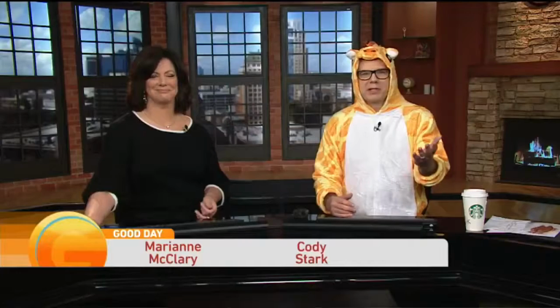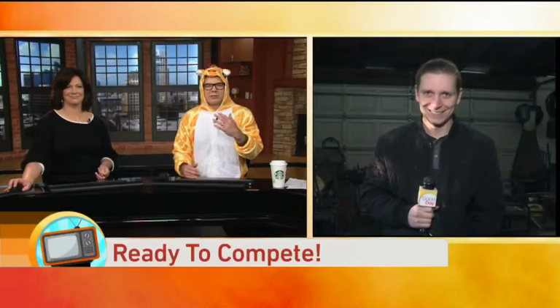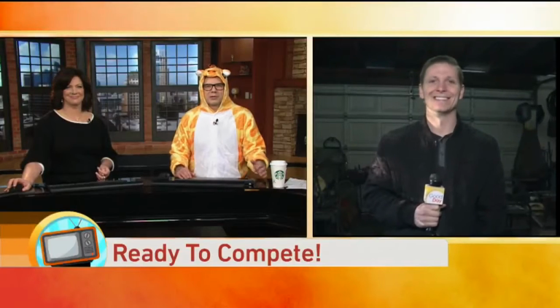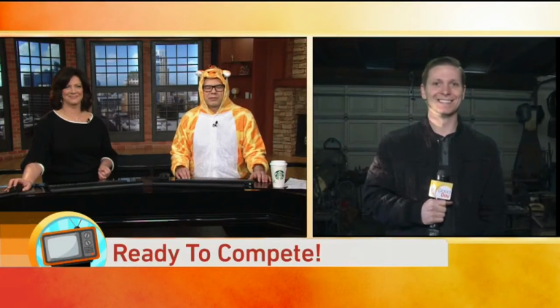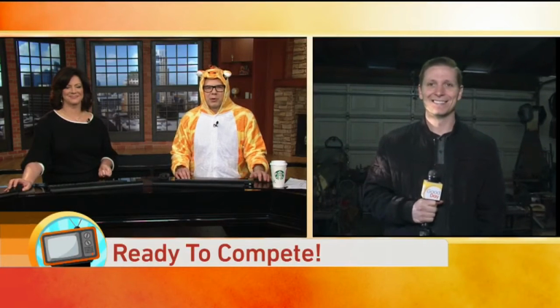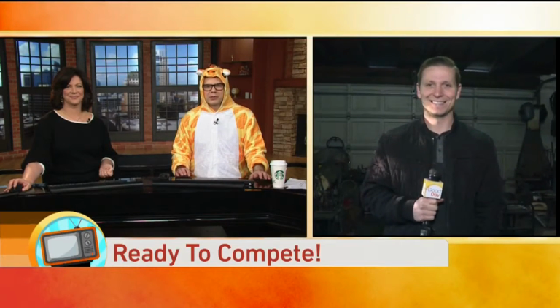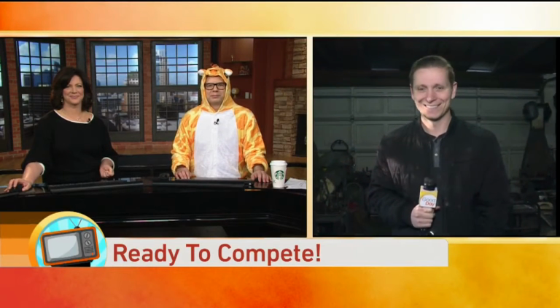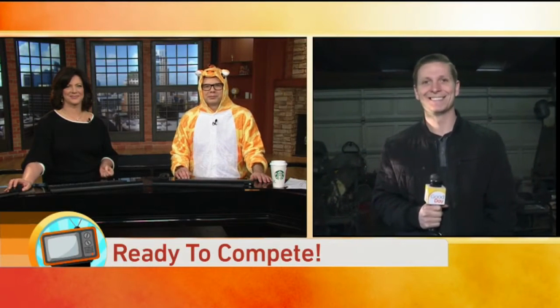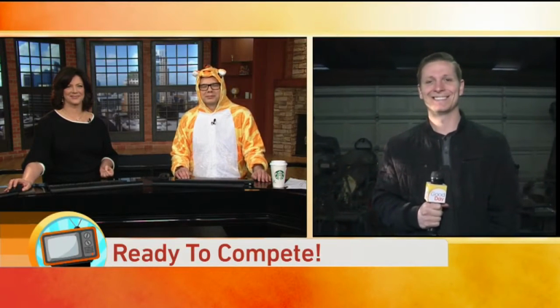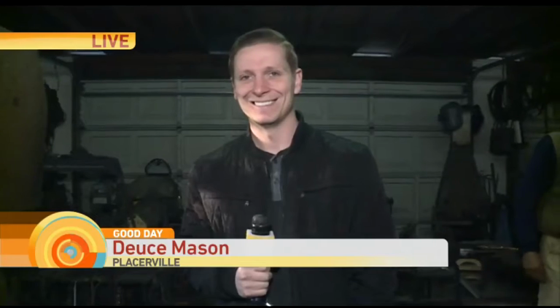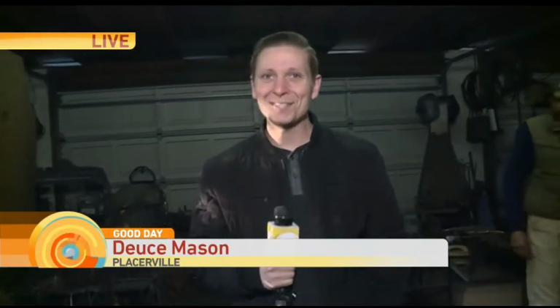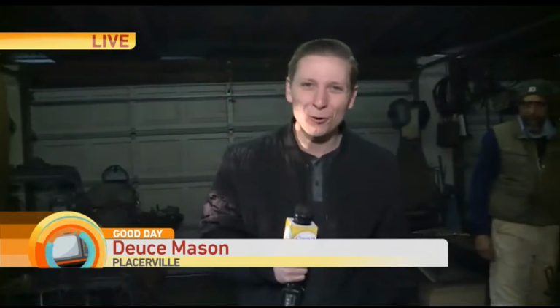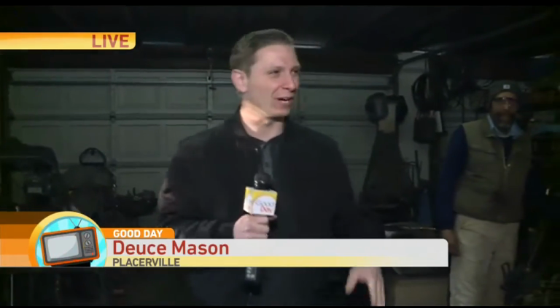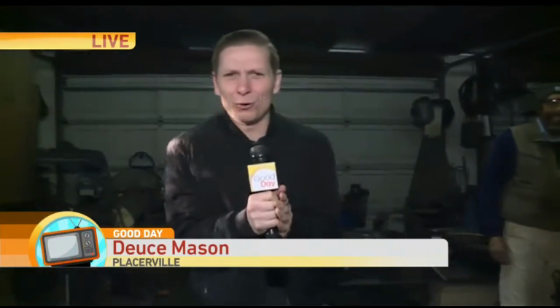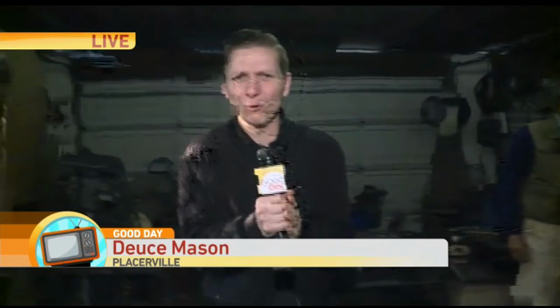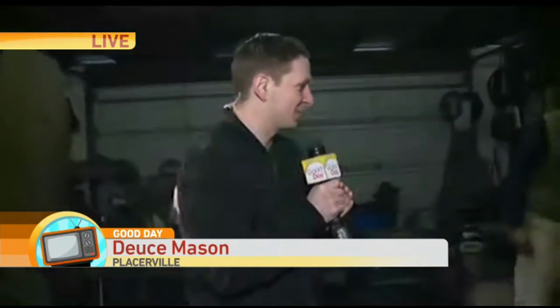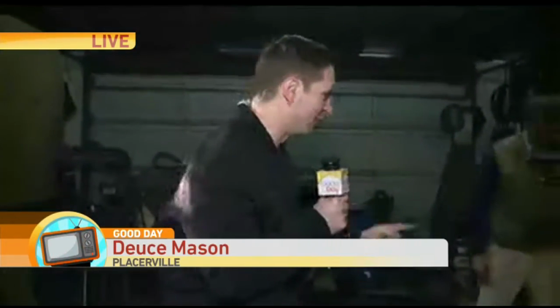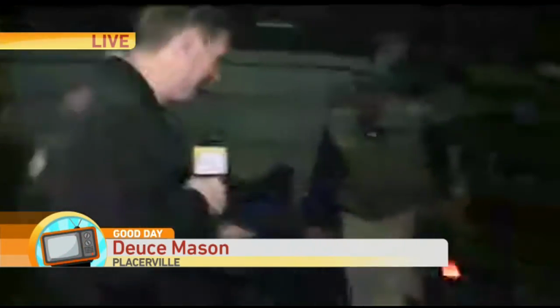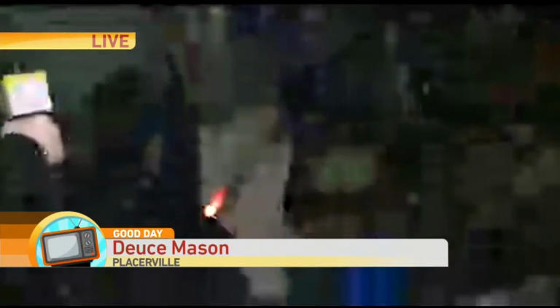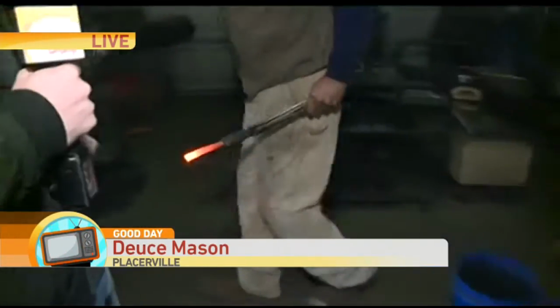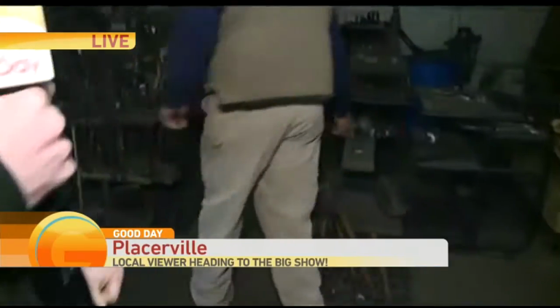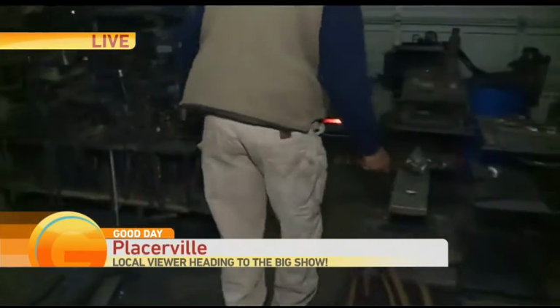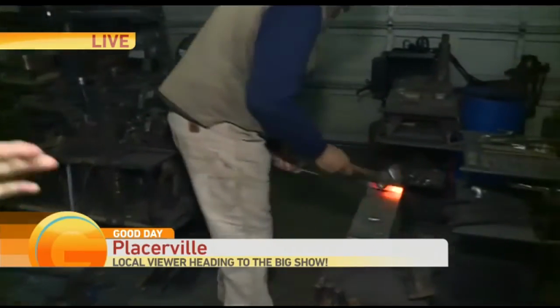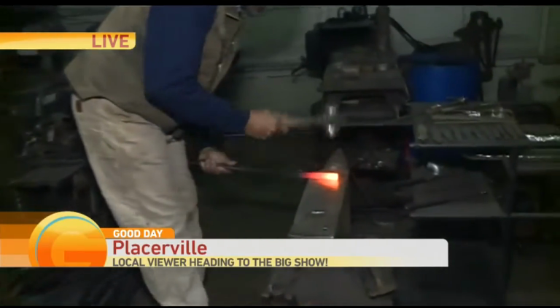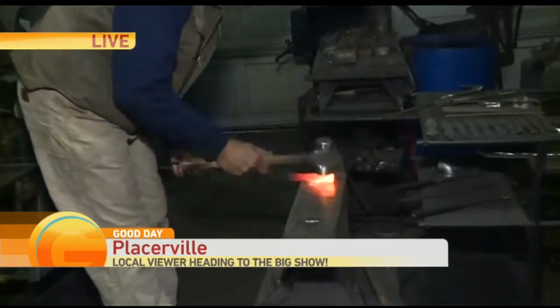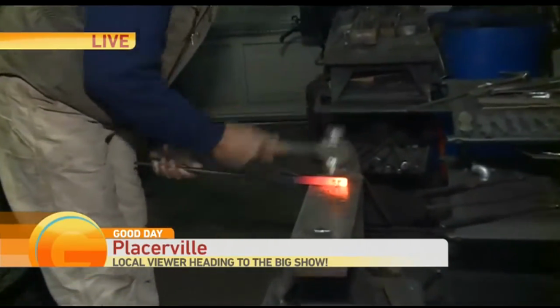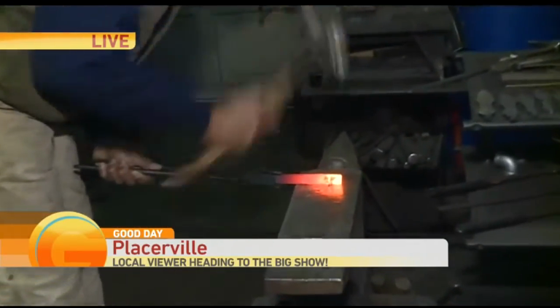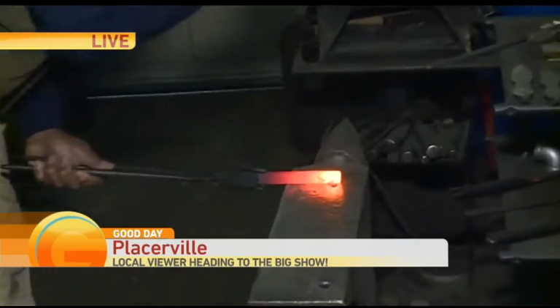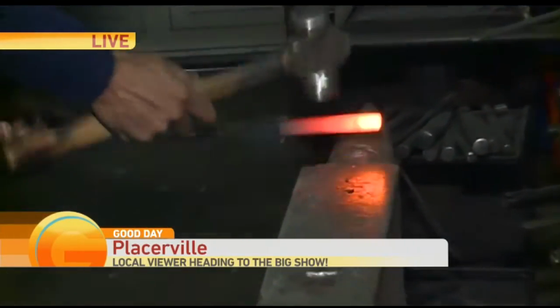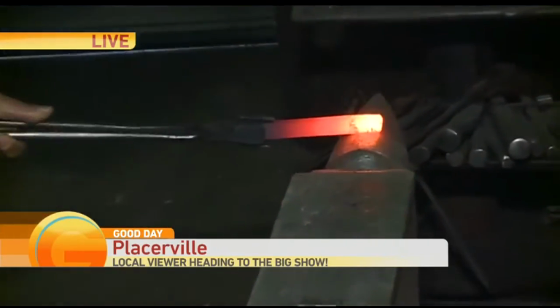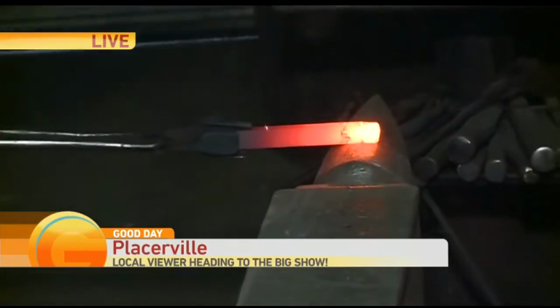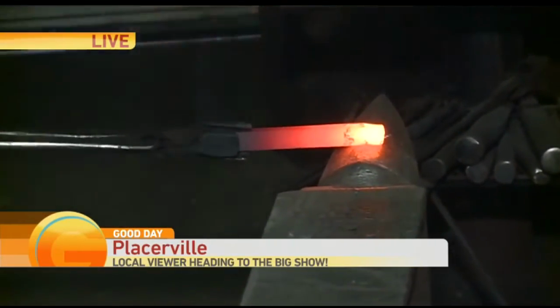He is live from Plasterville this morning. That is red hot. The things Aaron is able to do with fire and shaping are so awesome.